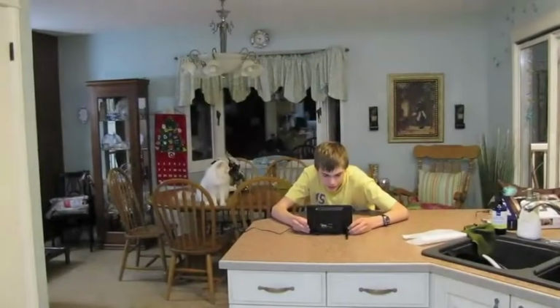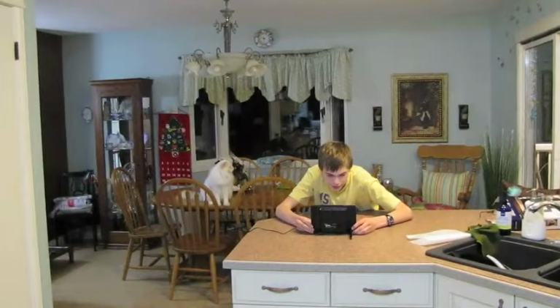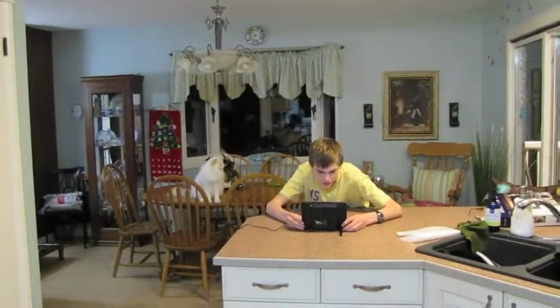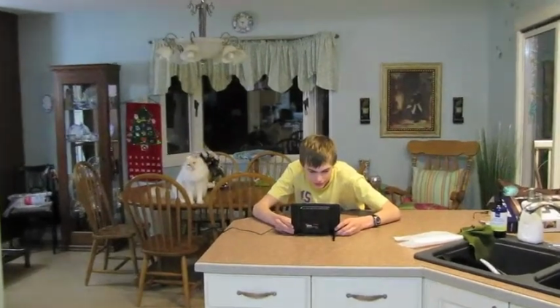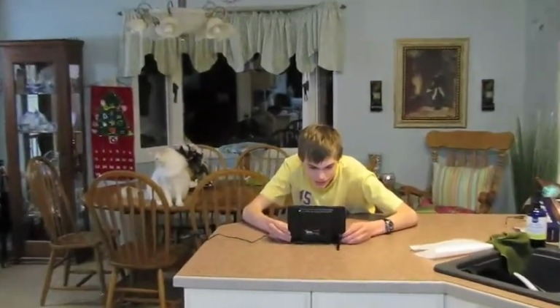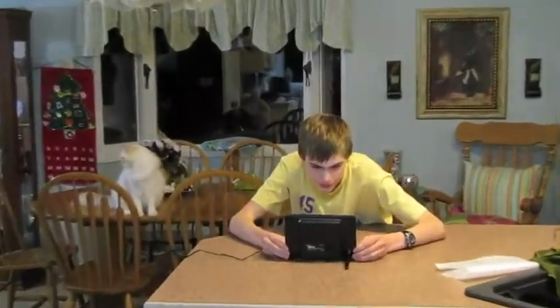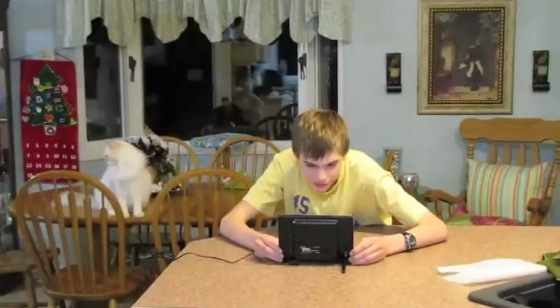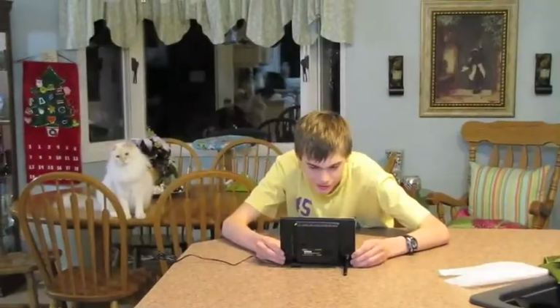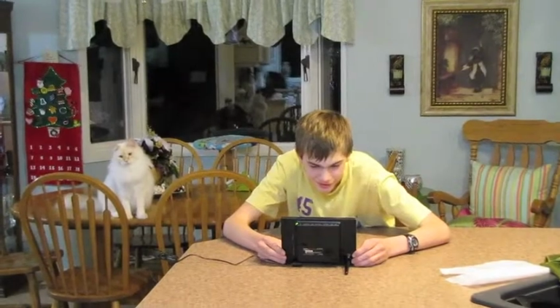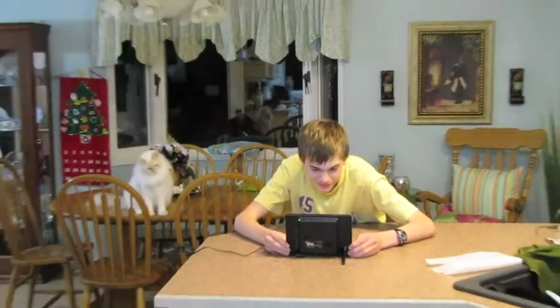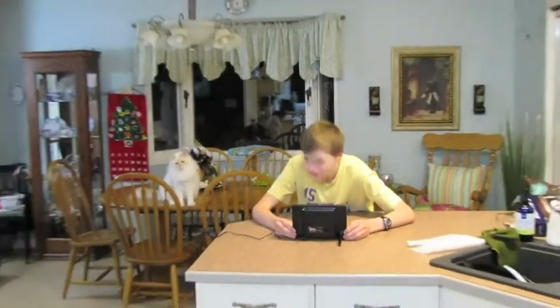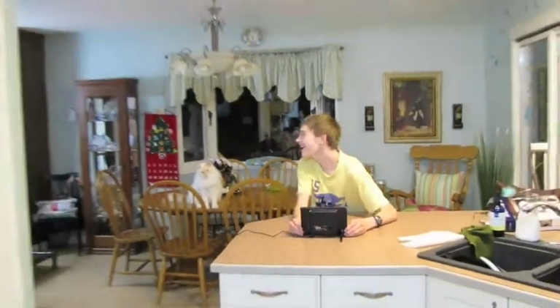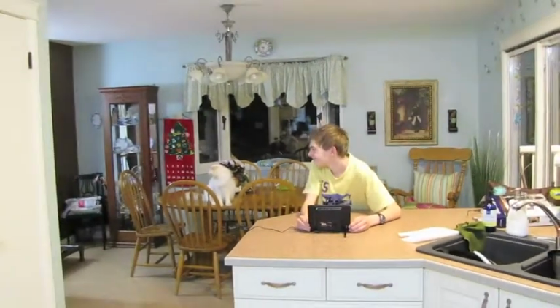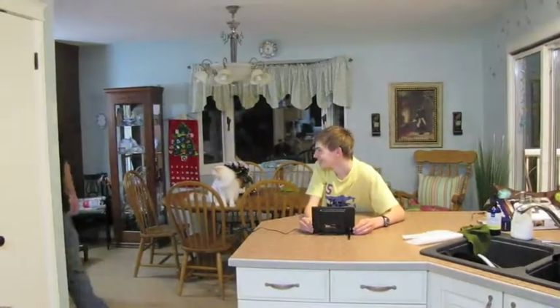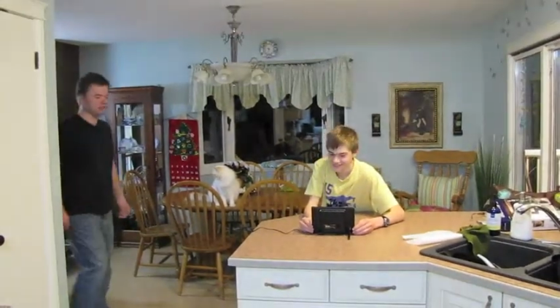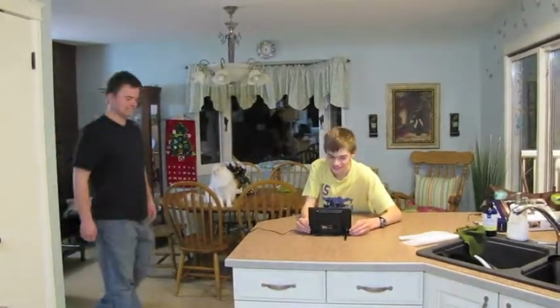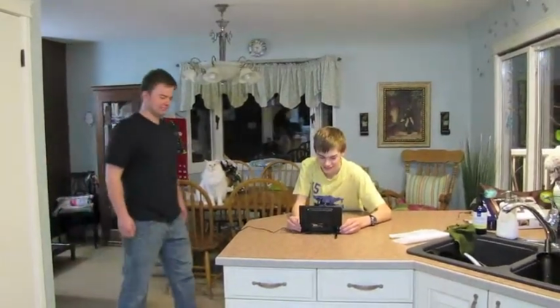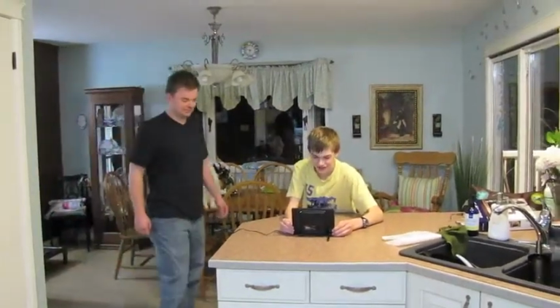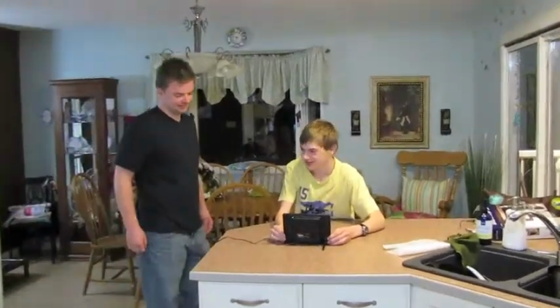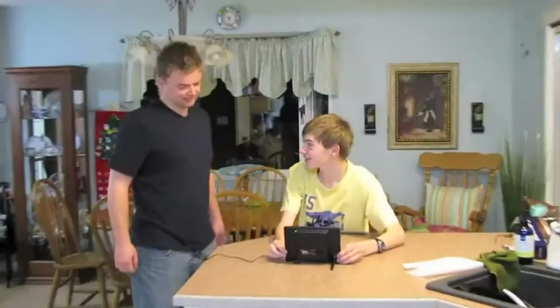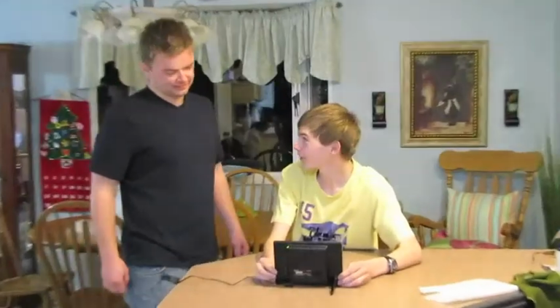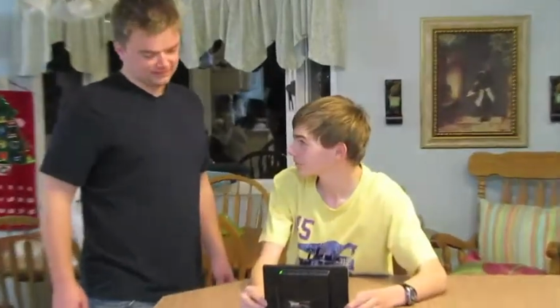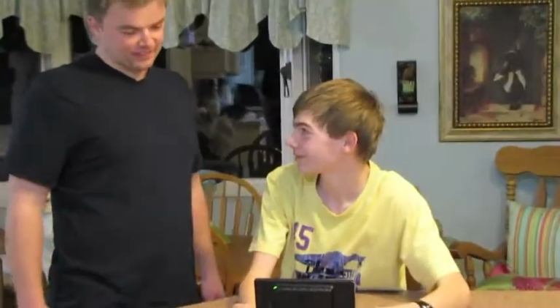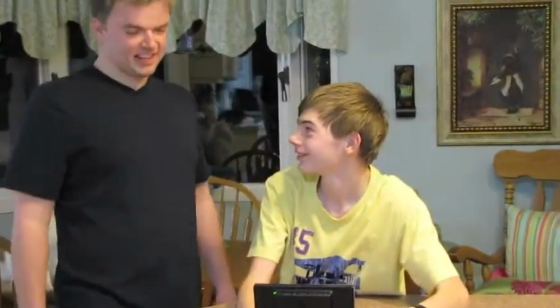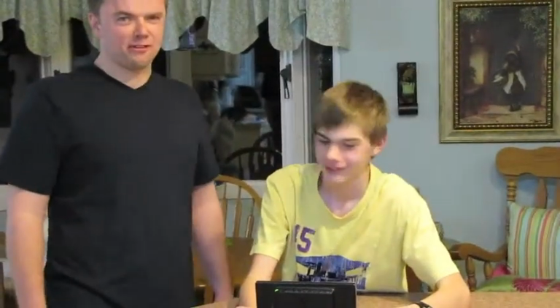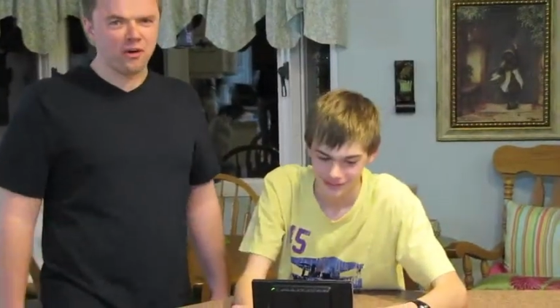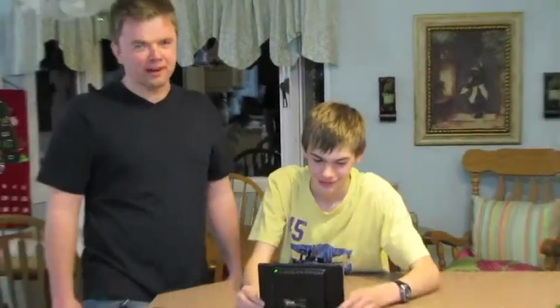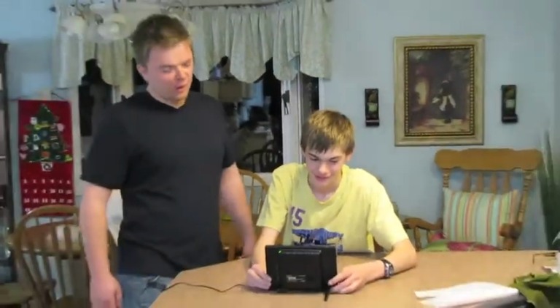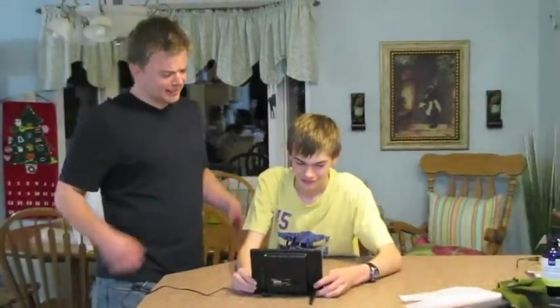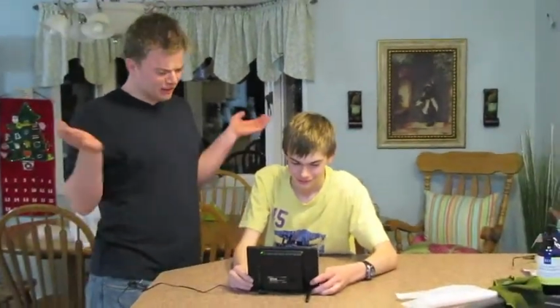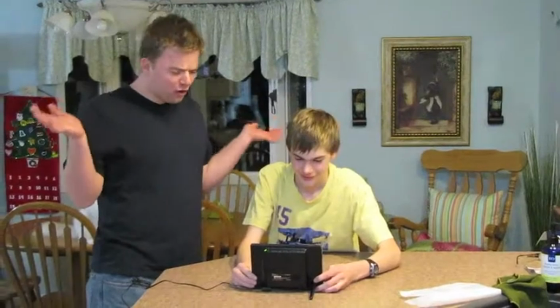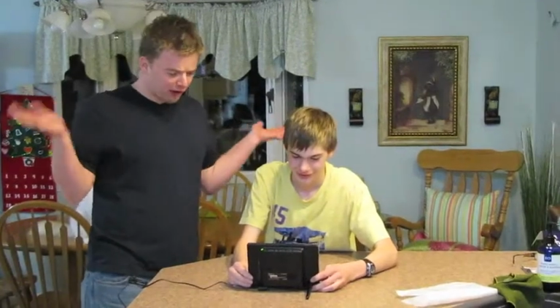Hey, Dale! What do you want? What are you doing? I'm looking at the digital photo frame. Digital photo frame? What's a digital photo frame?